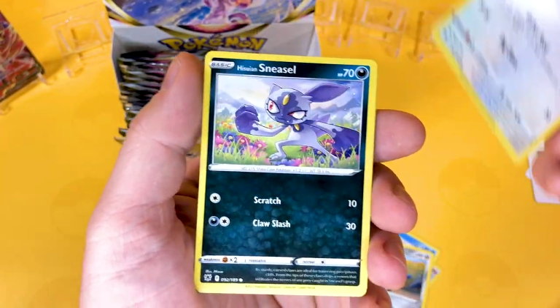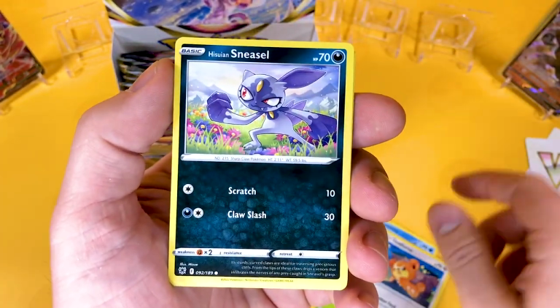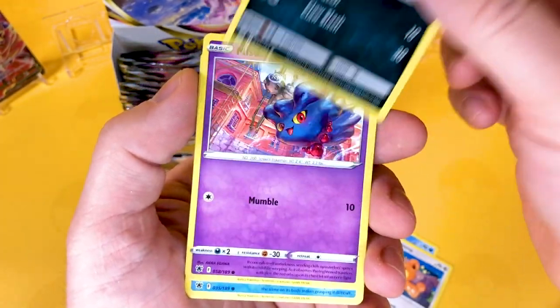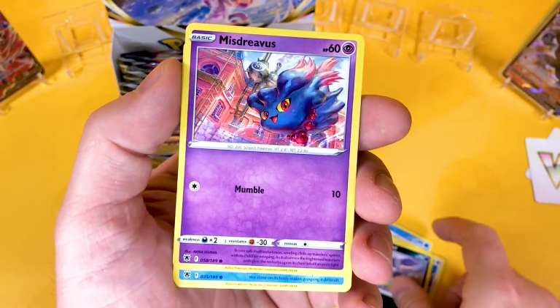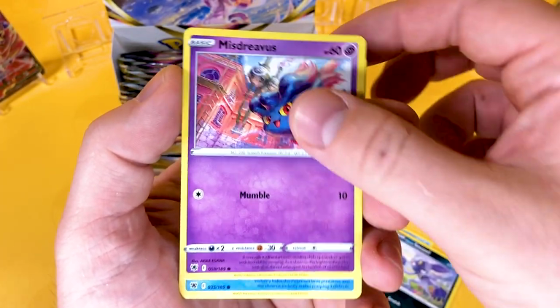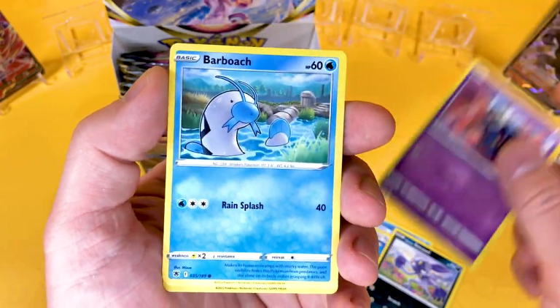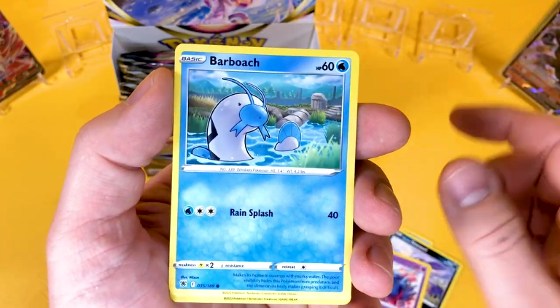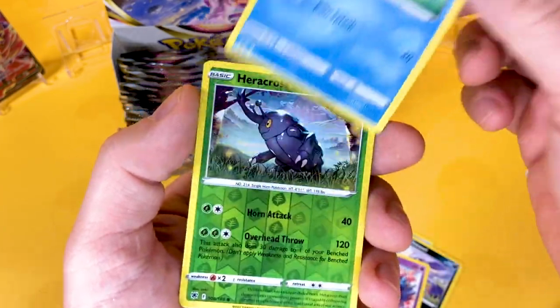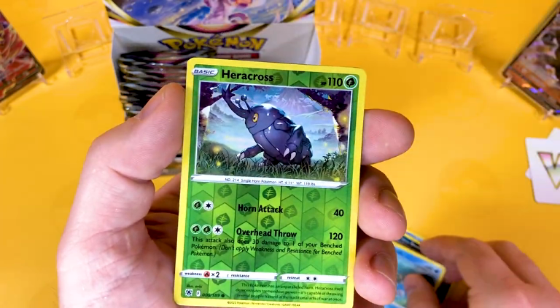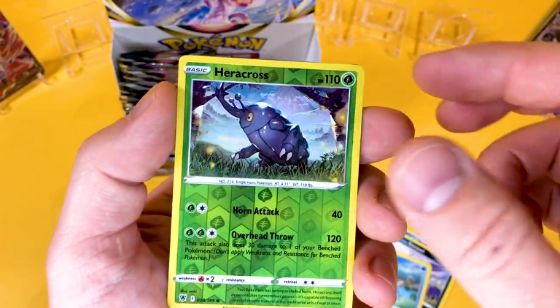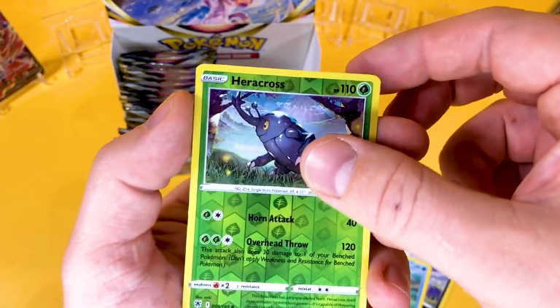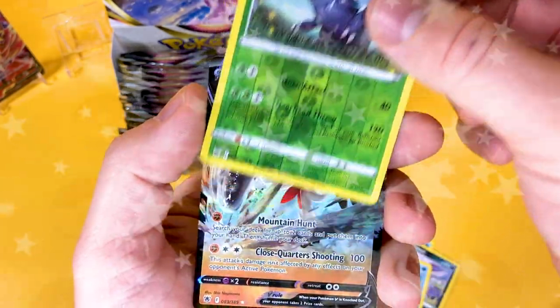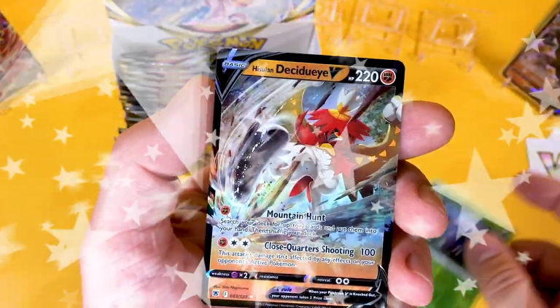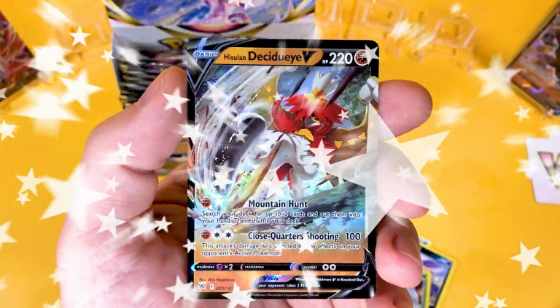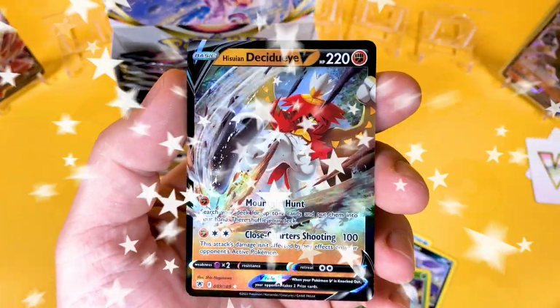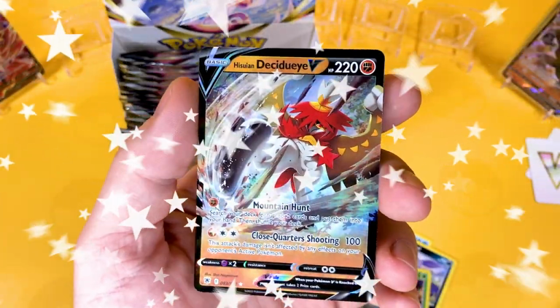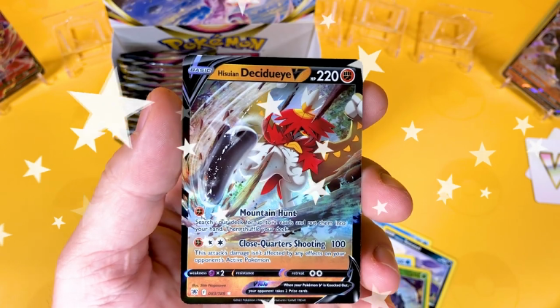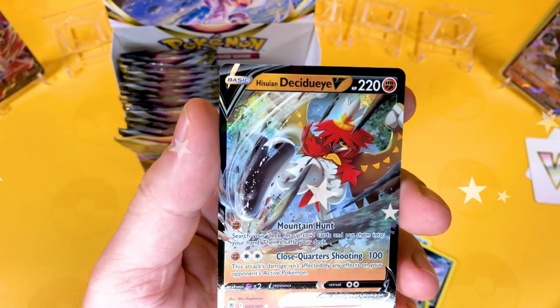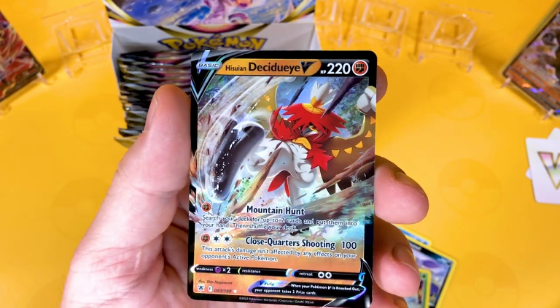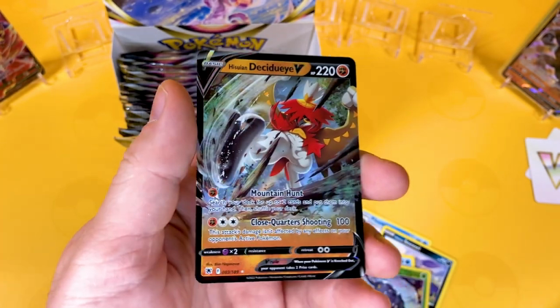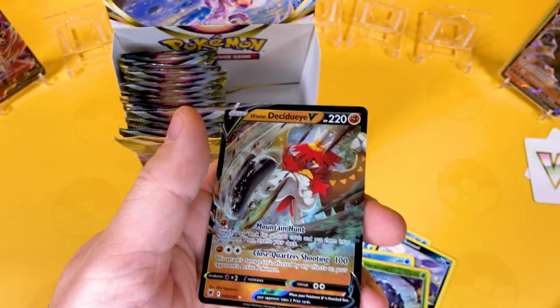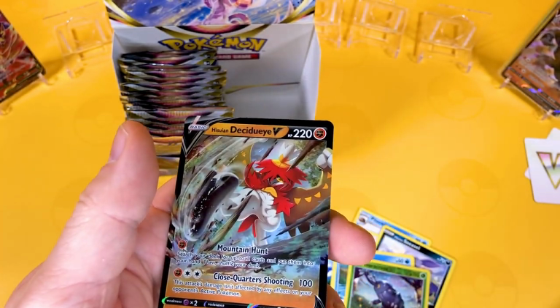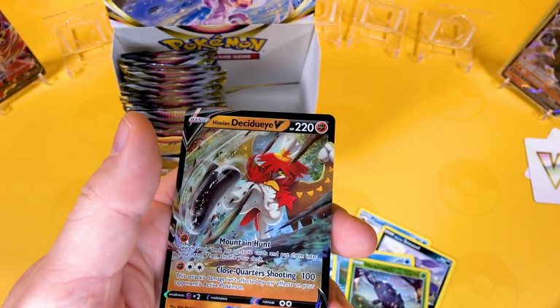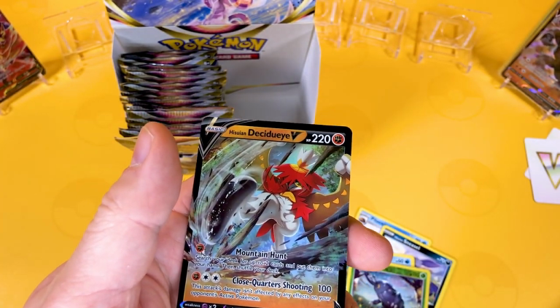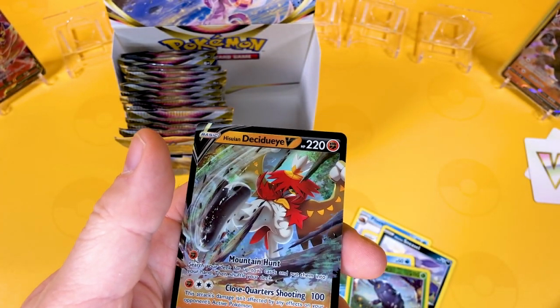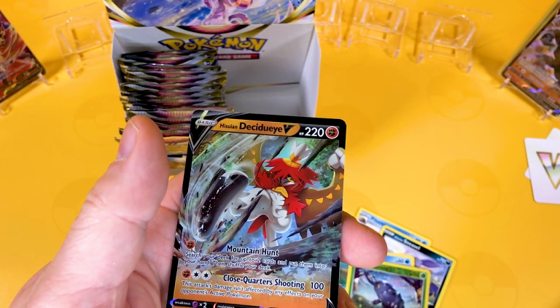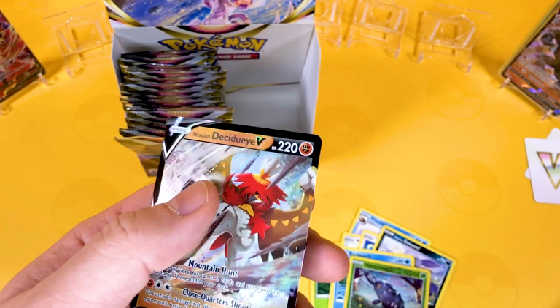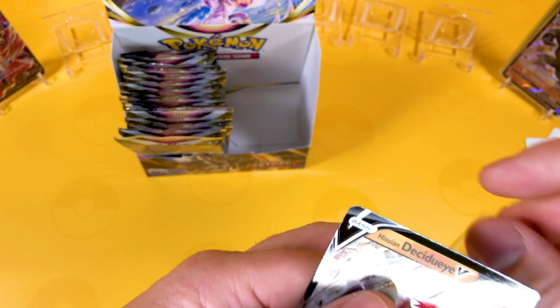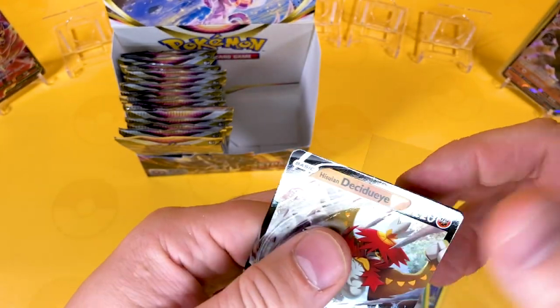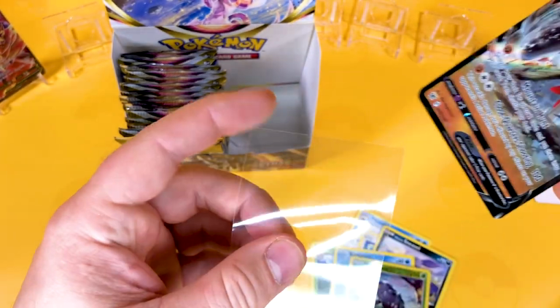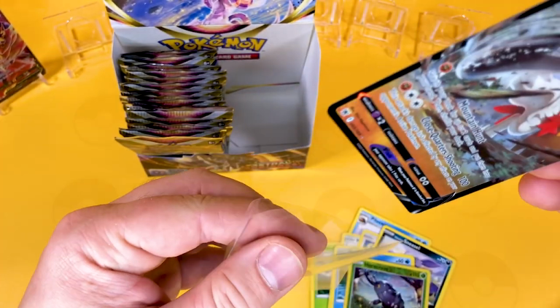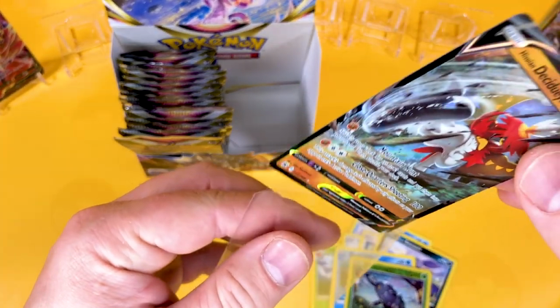We're going to be able to get it in December during the World Cup here in the UK. A Reverse Heracross, and there we go — another Hisuian Decidueye V. Wow. Second card in the left-hand side and we've pulled two cards already. That's really good.